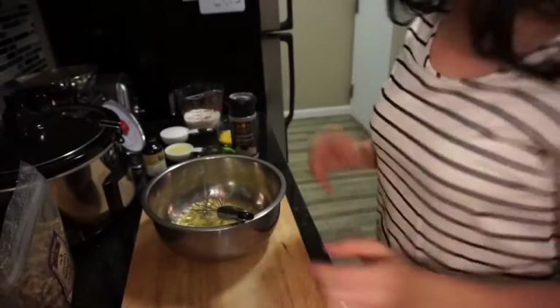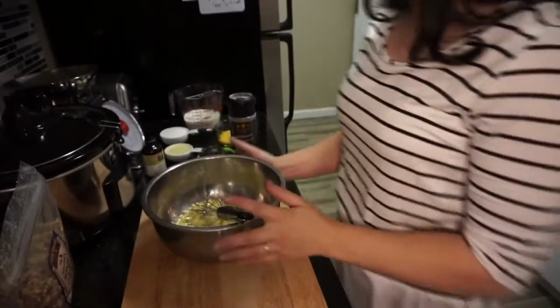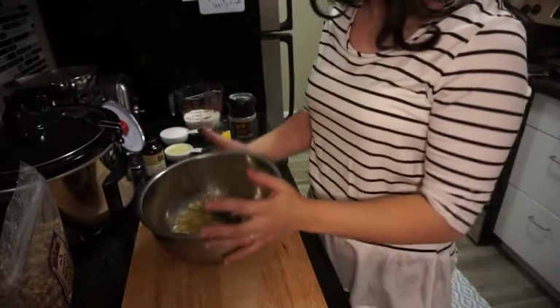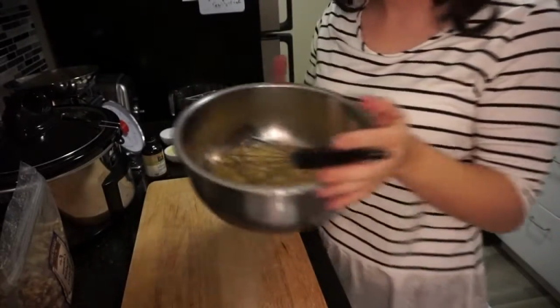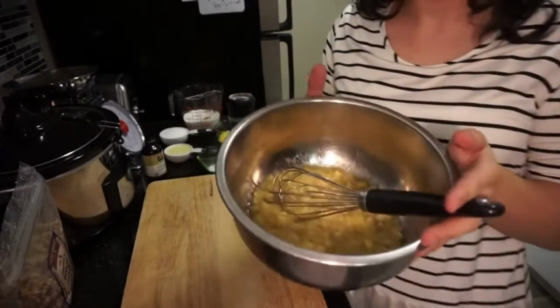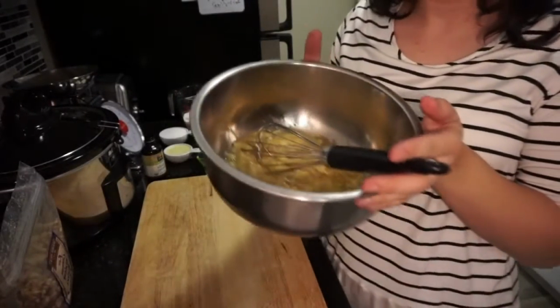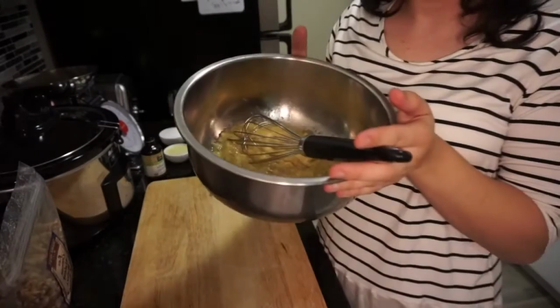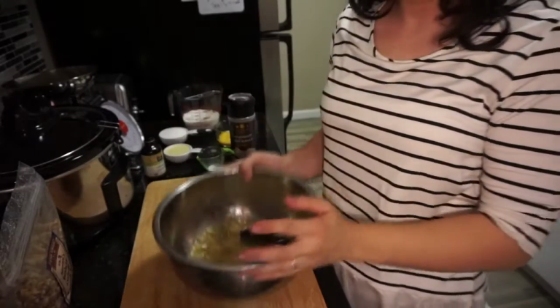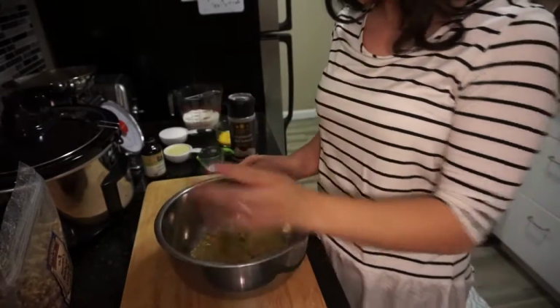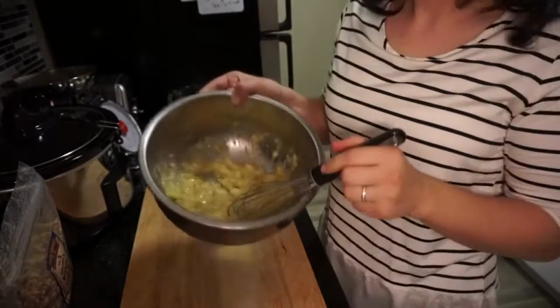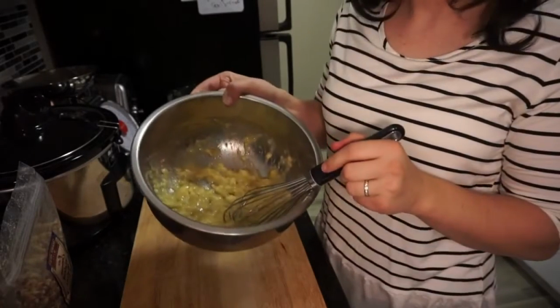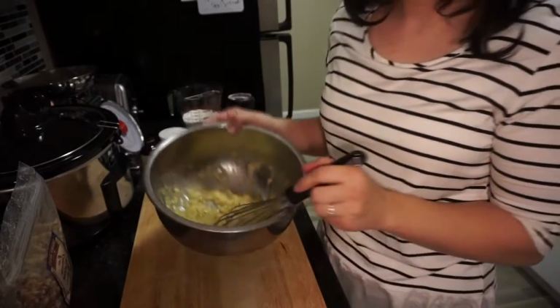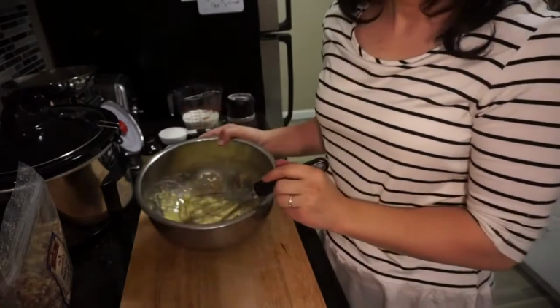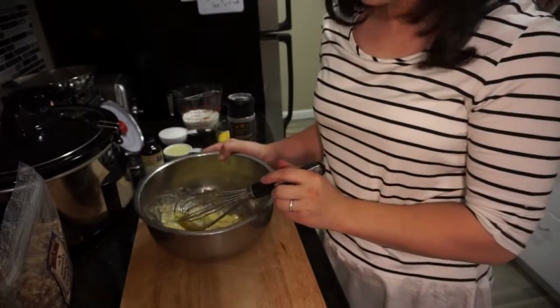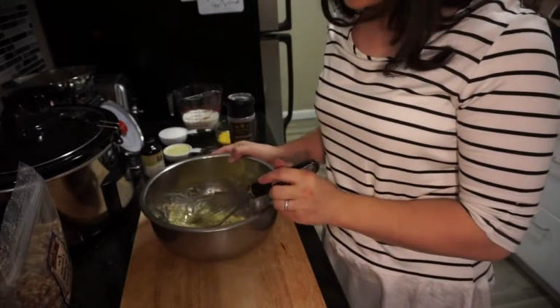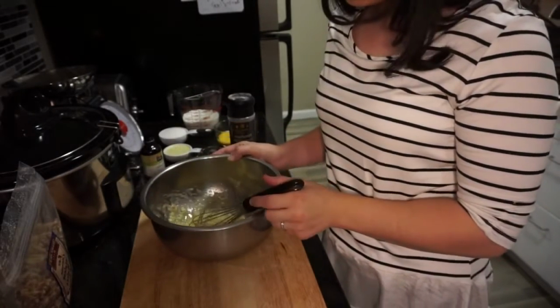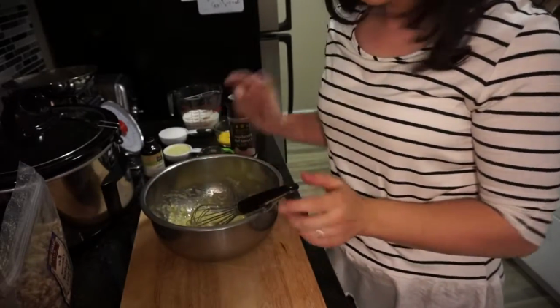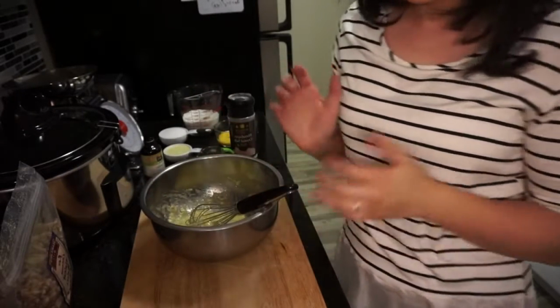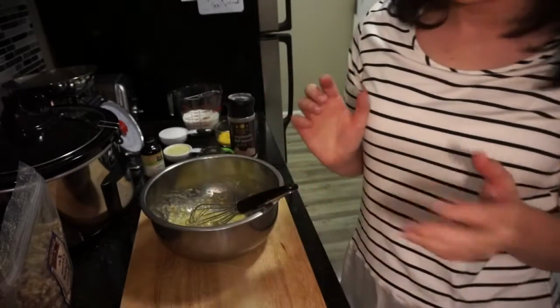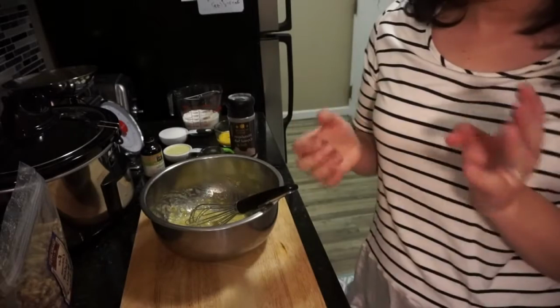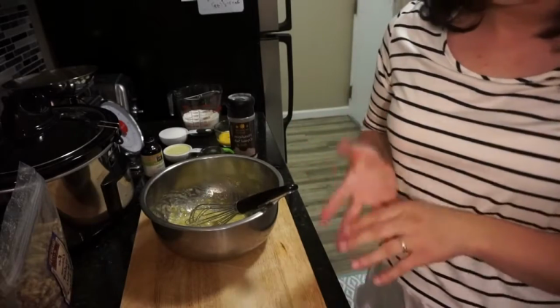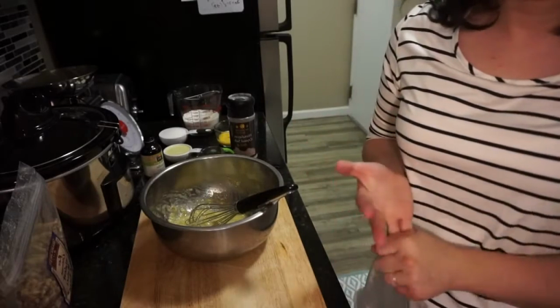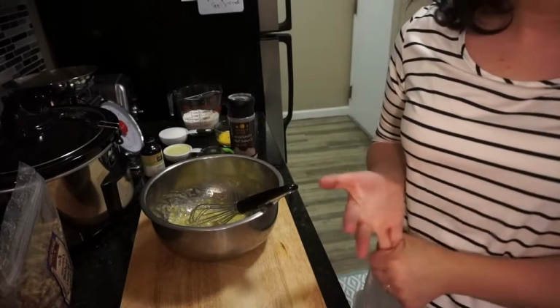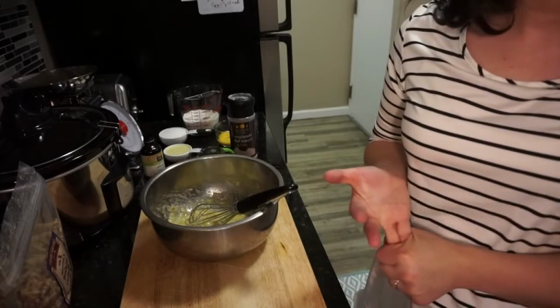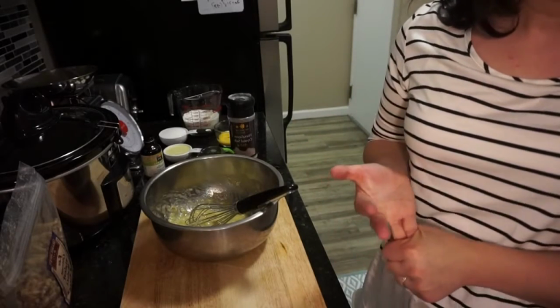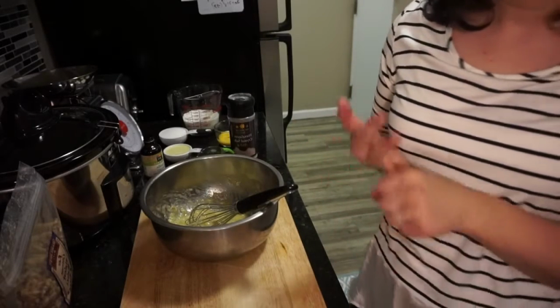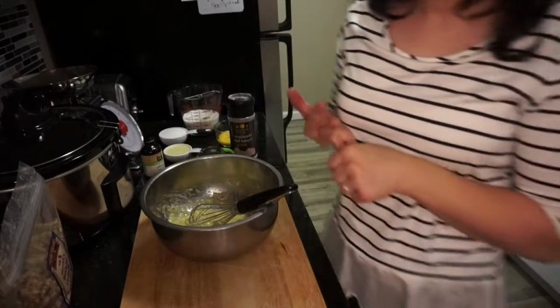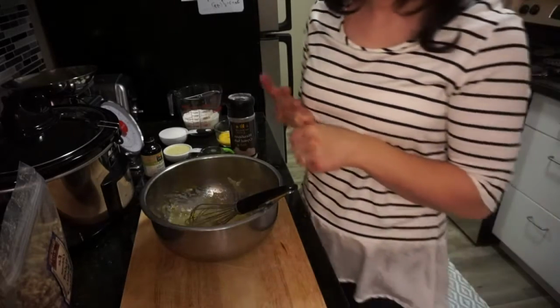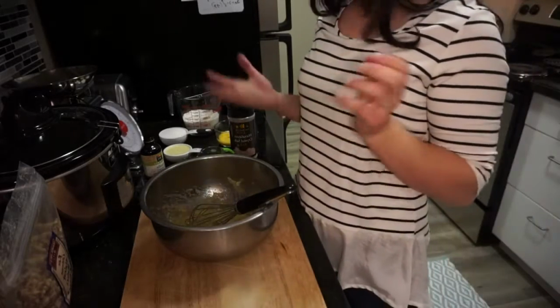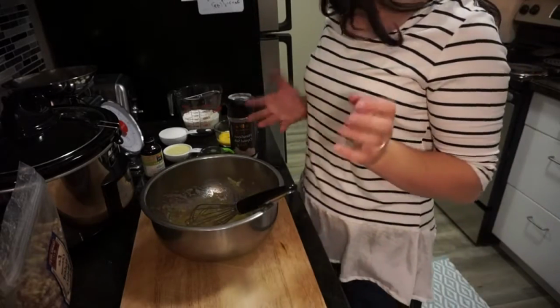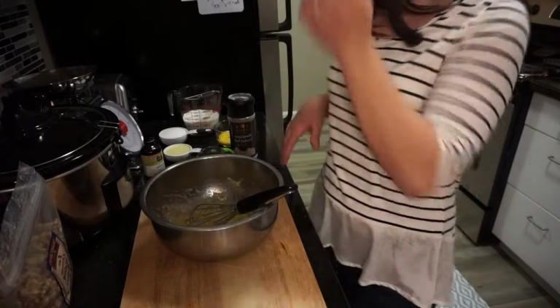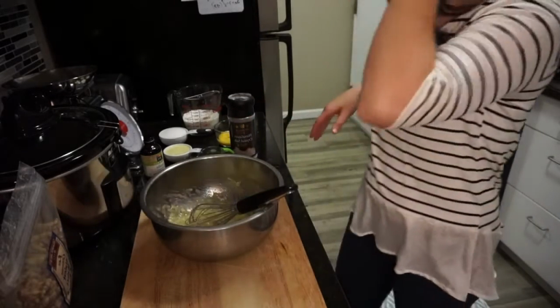We're going to start with three very ripe mashed bananas. You want to use very ripe bananas — you can have two large bananas or three smaller bananas.